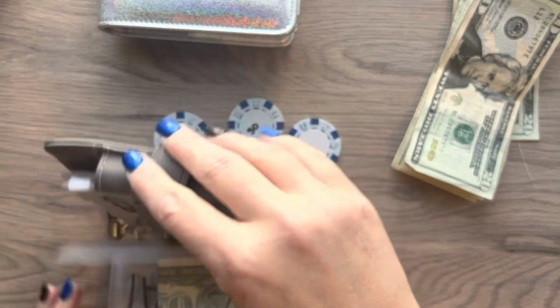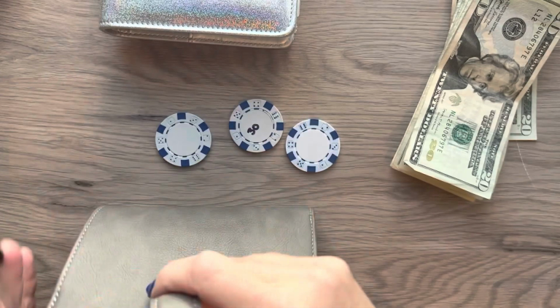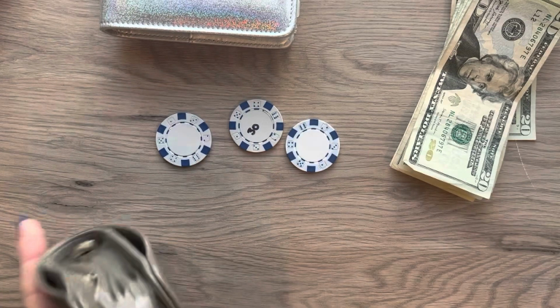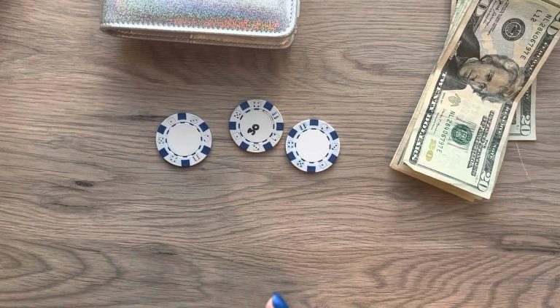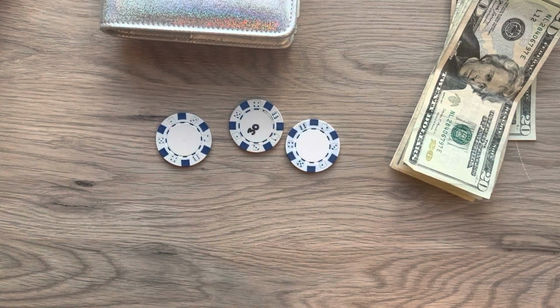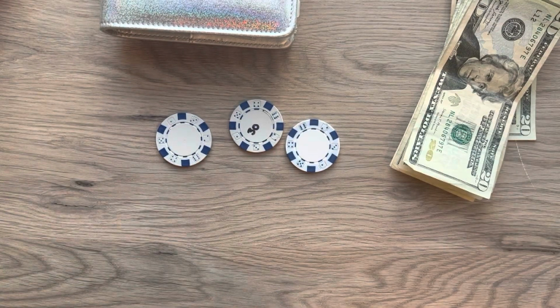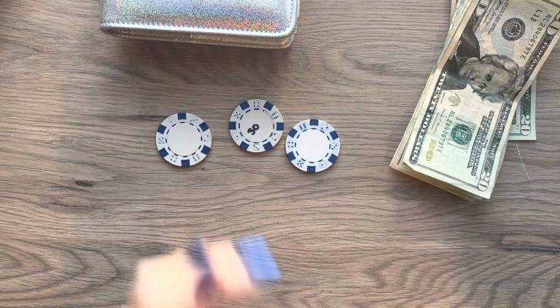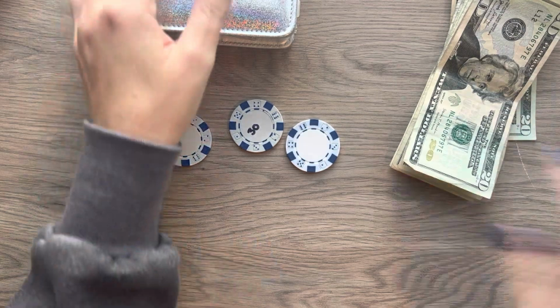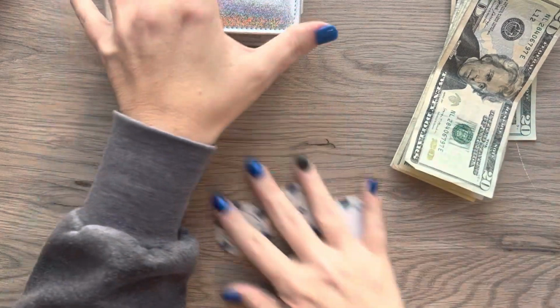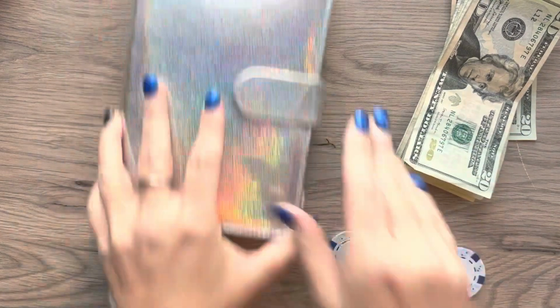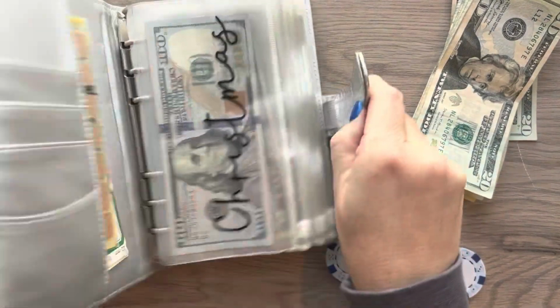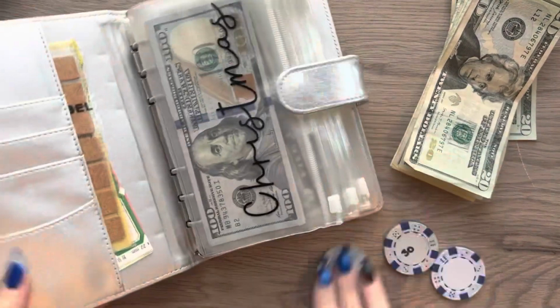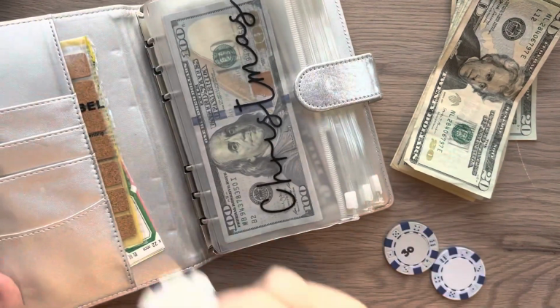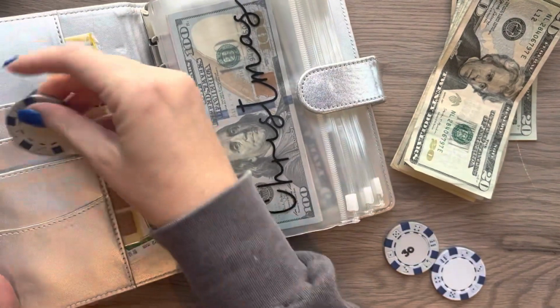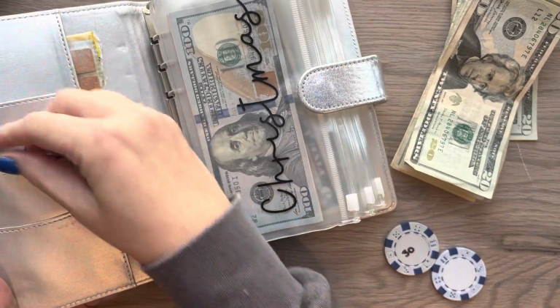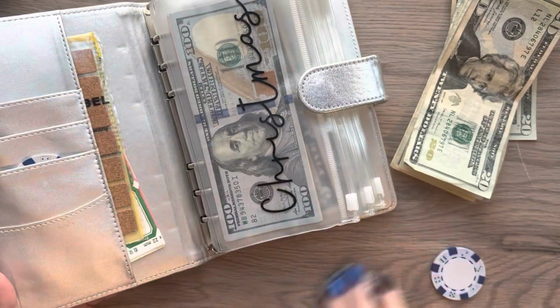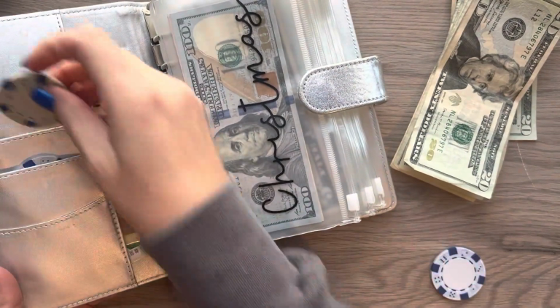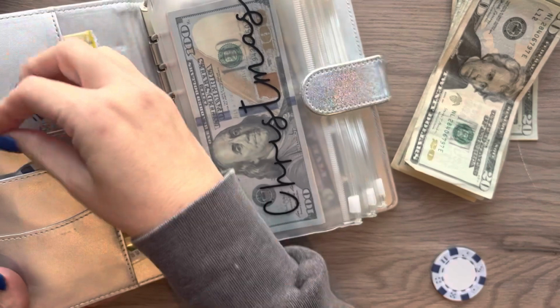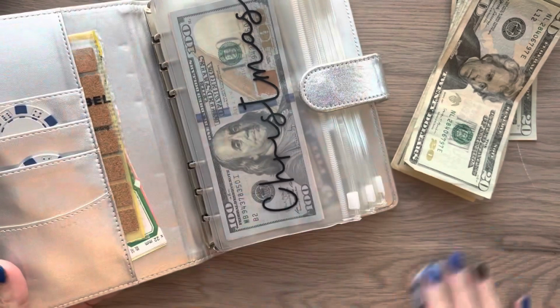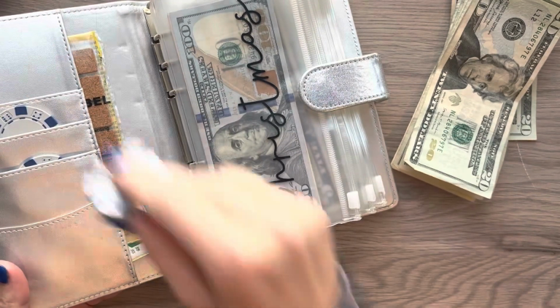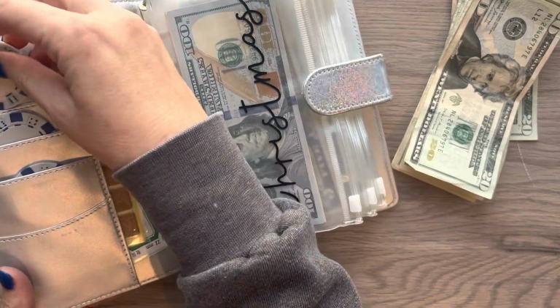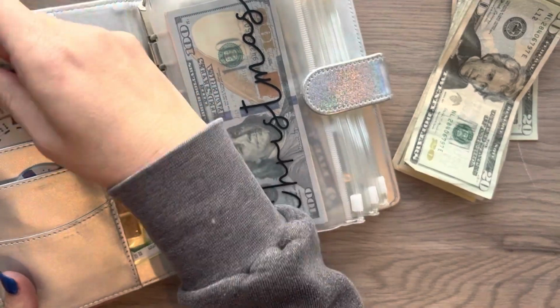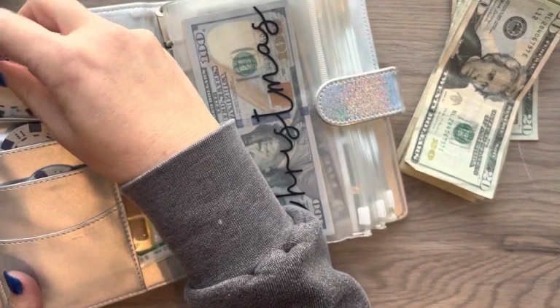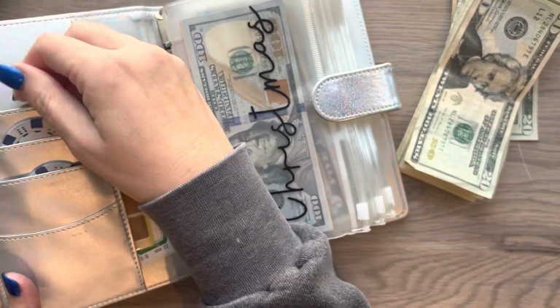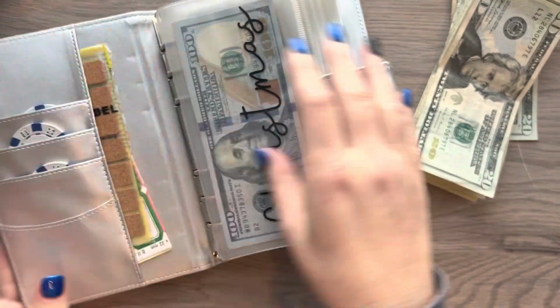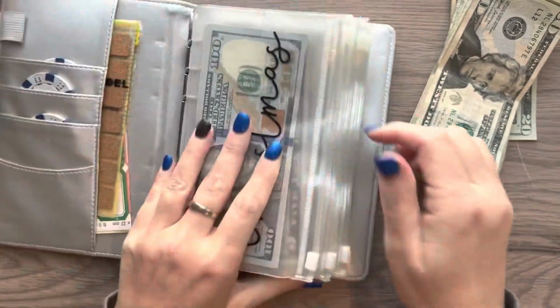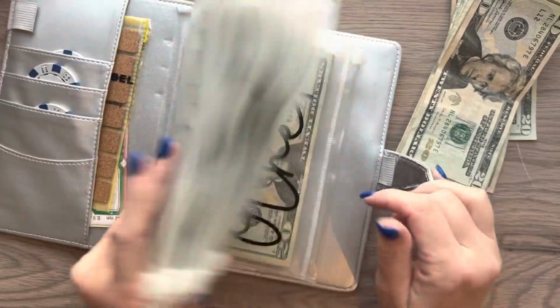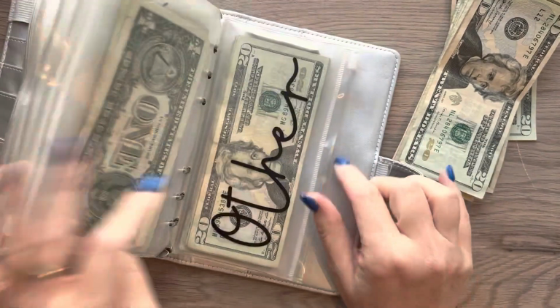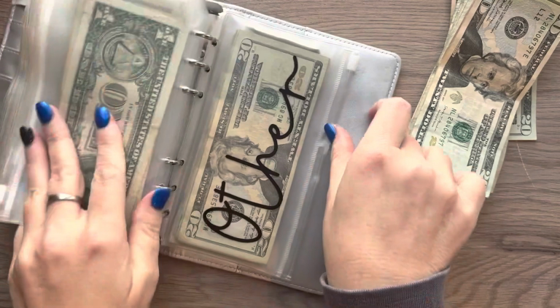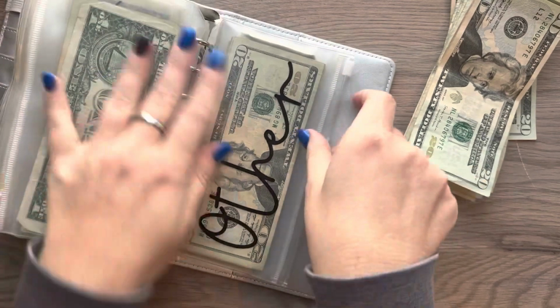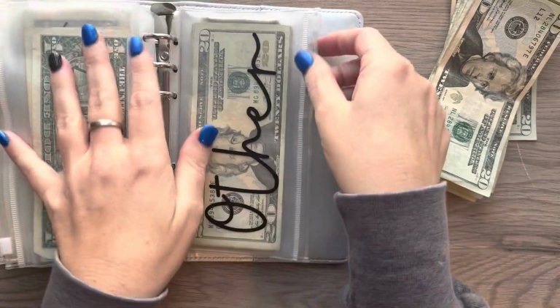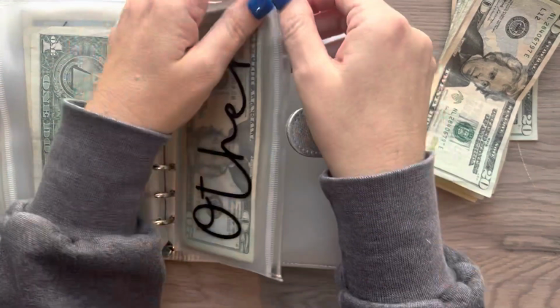Alright, set my wallet aside. Put these back in. Make sure you put in your comments down below what number you want to select for next week, so your vote will count.